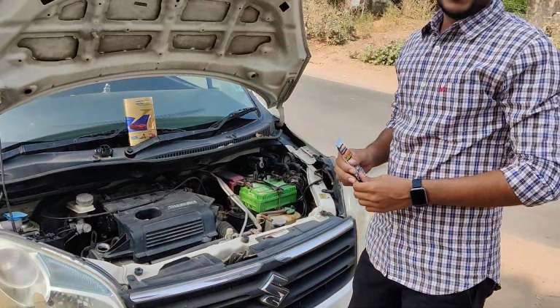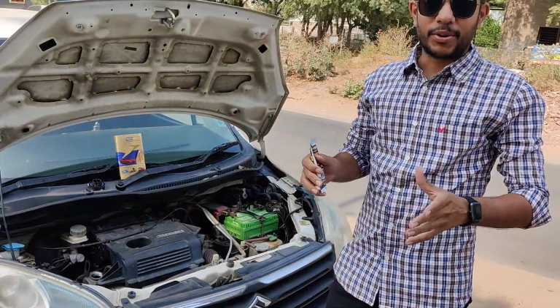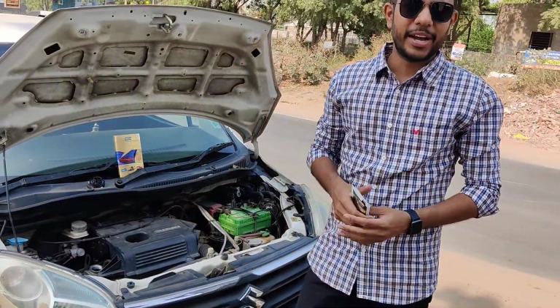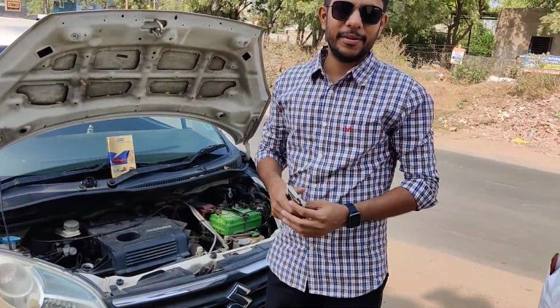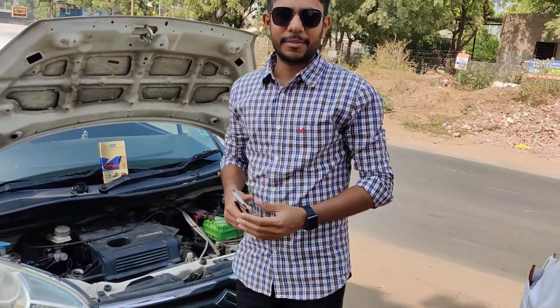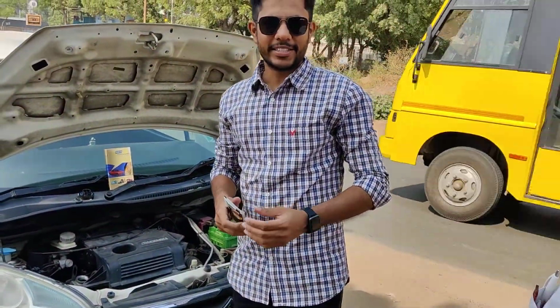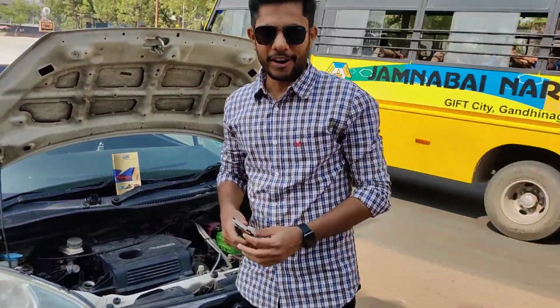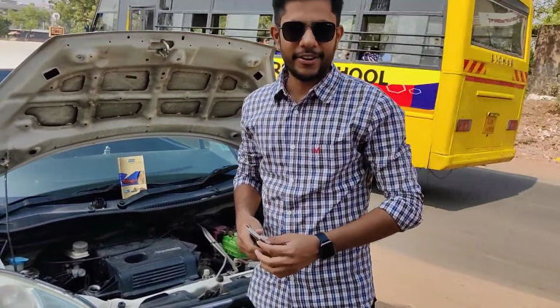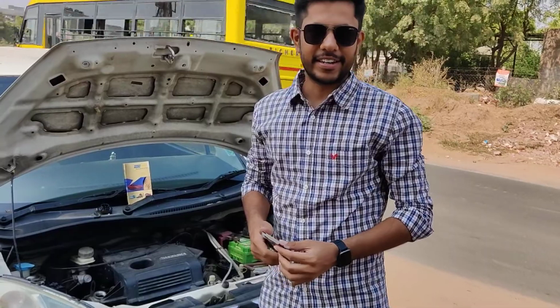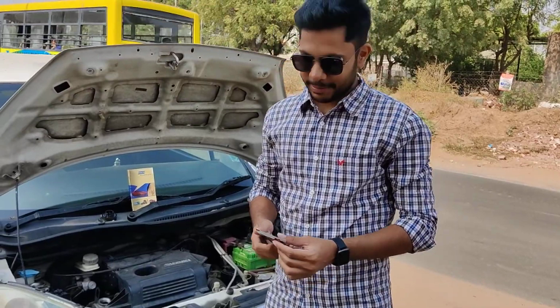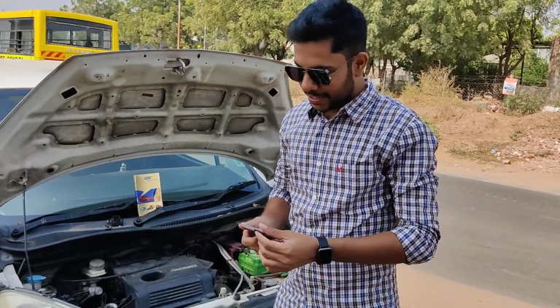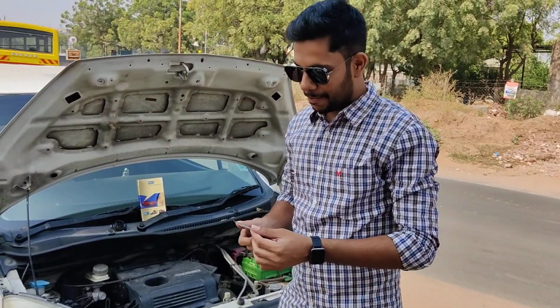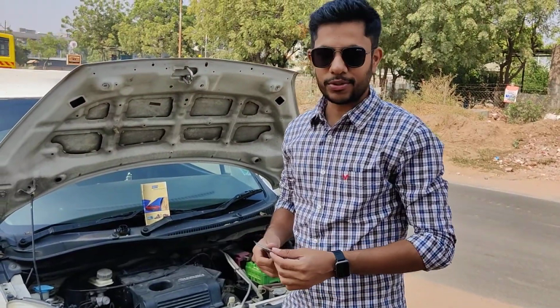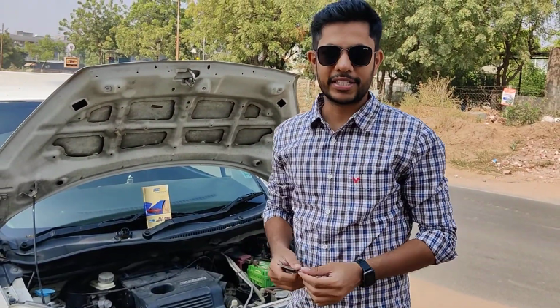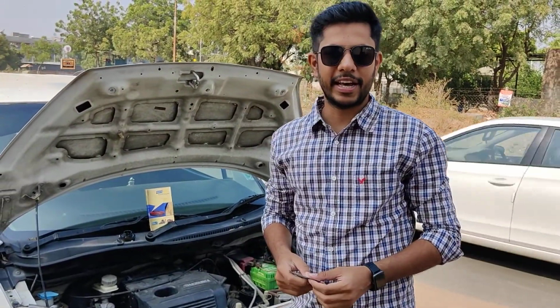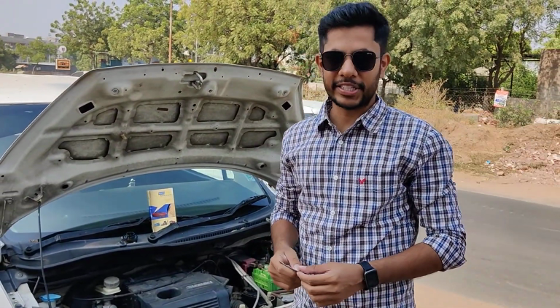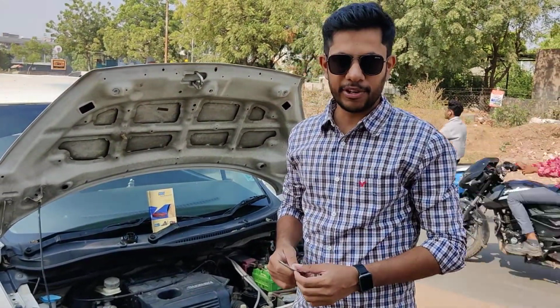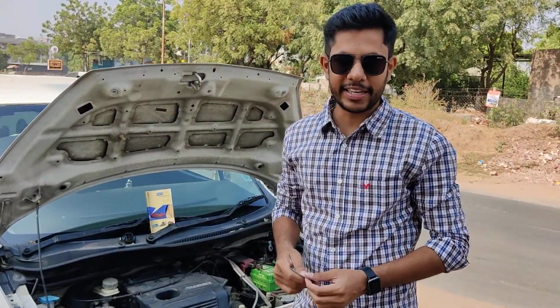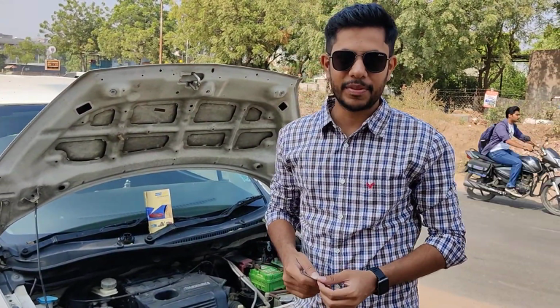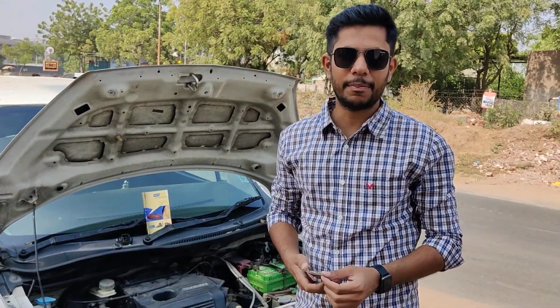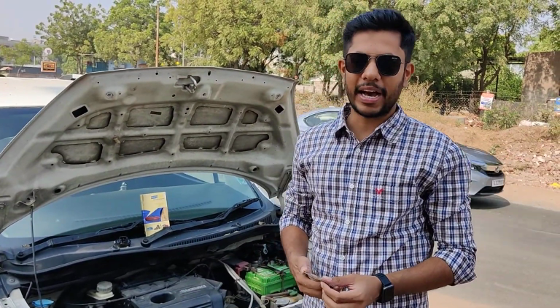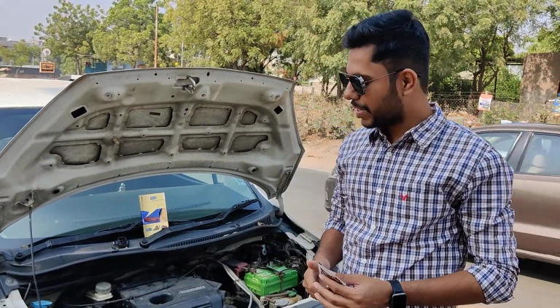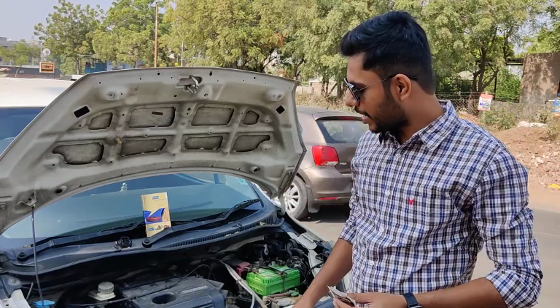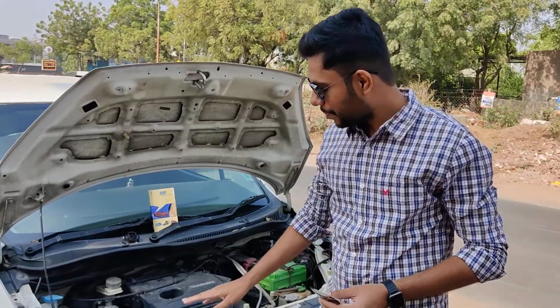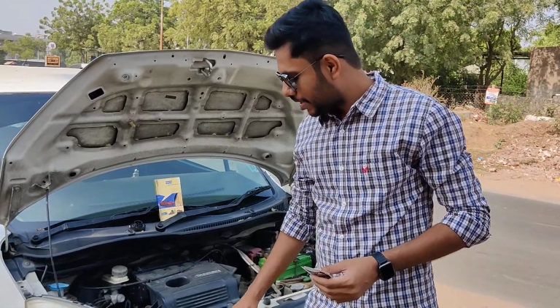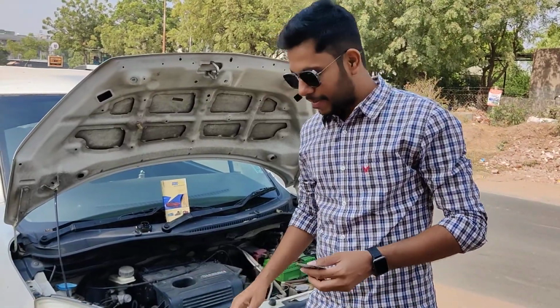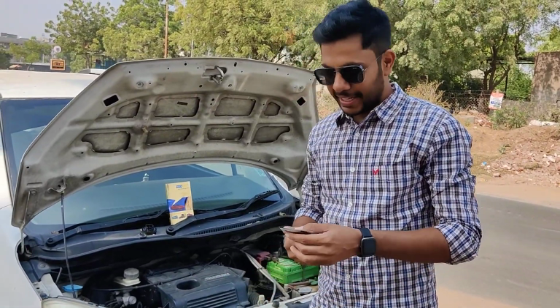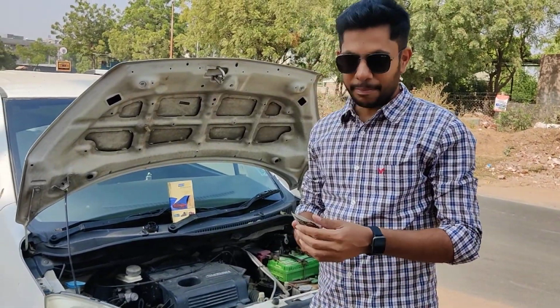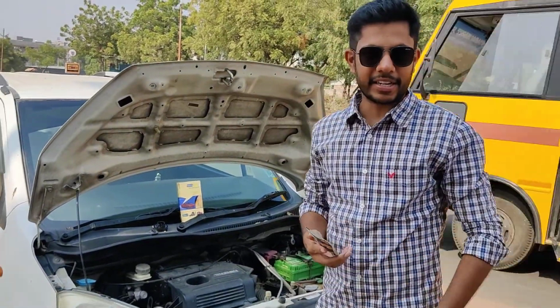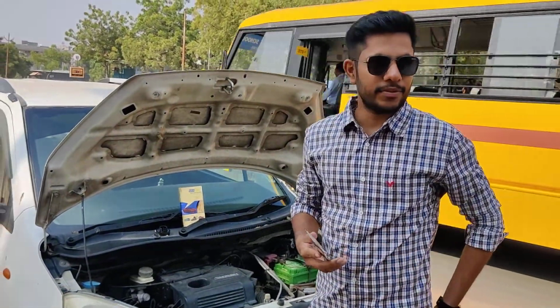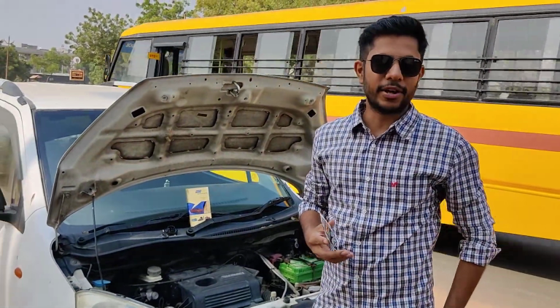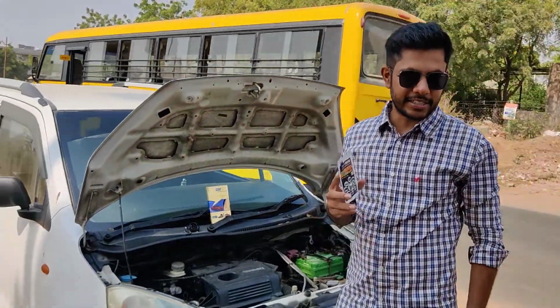Good morning everyone. My name is Sajjati Guhar. Today I am going to share a testimonial, and I am going to use my car with Westpilch's Grand Drive 10-Energizer.